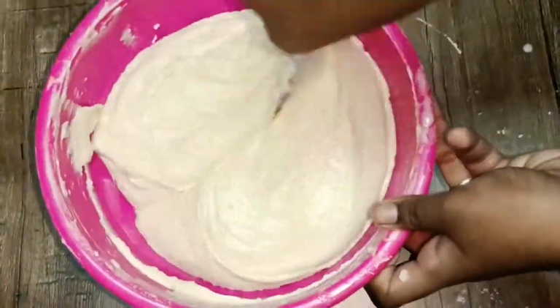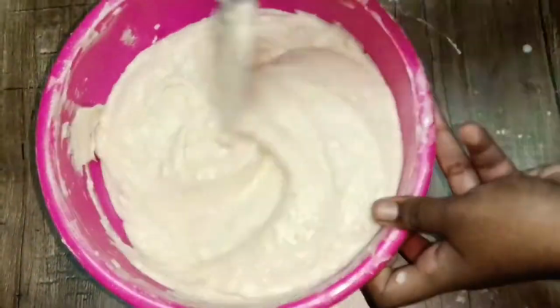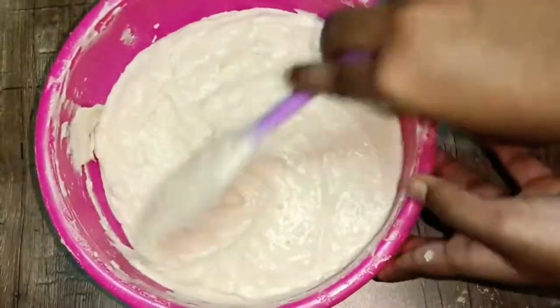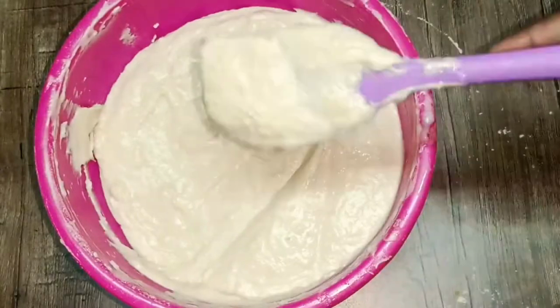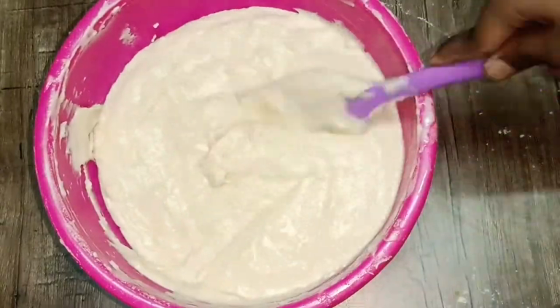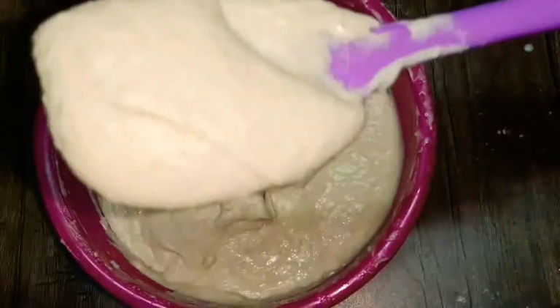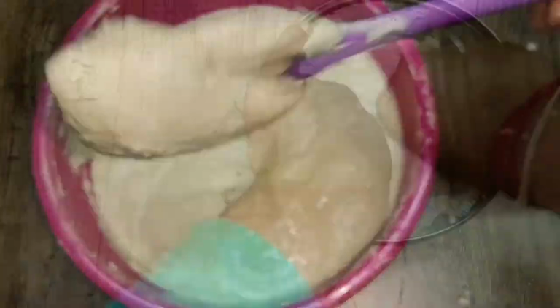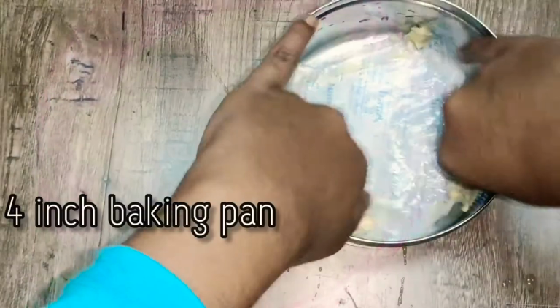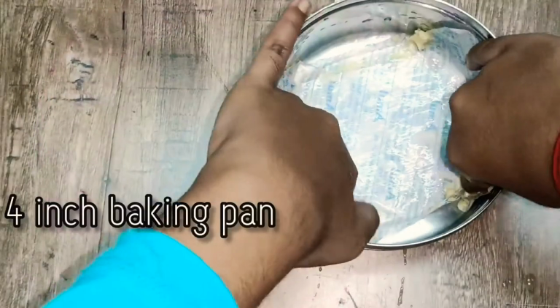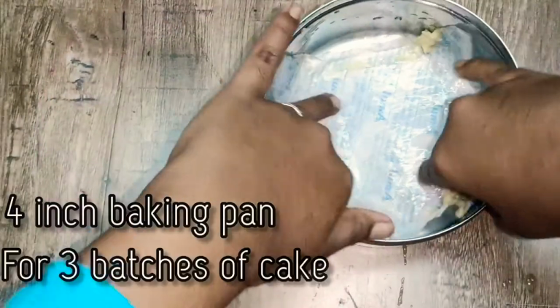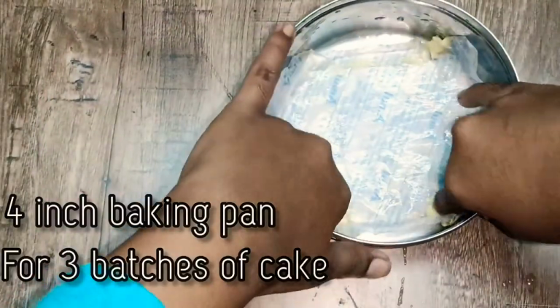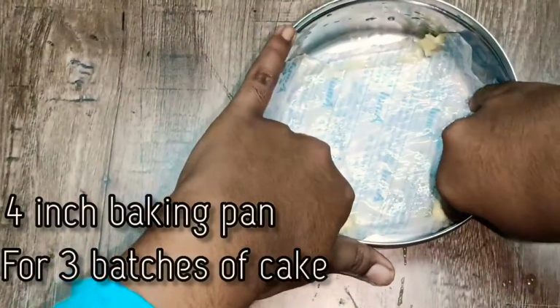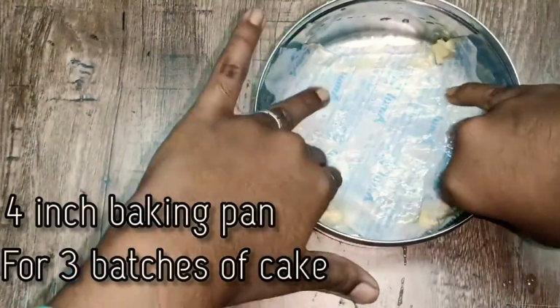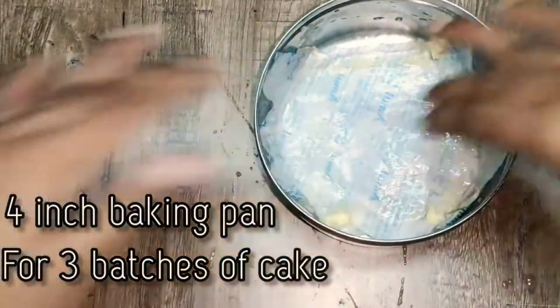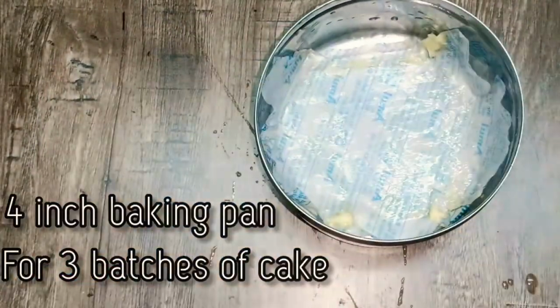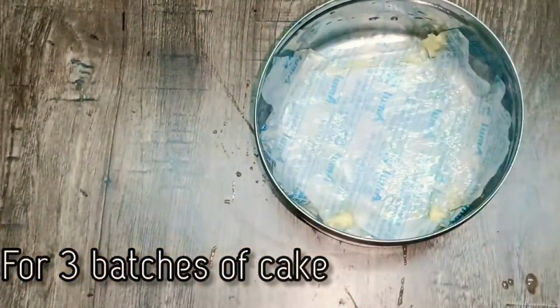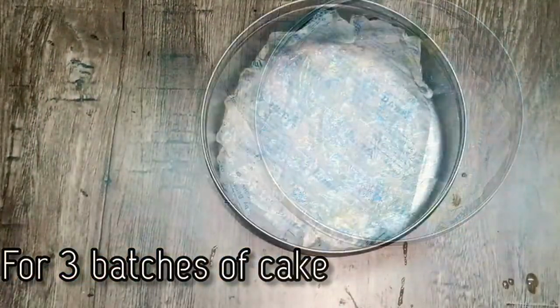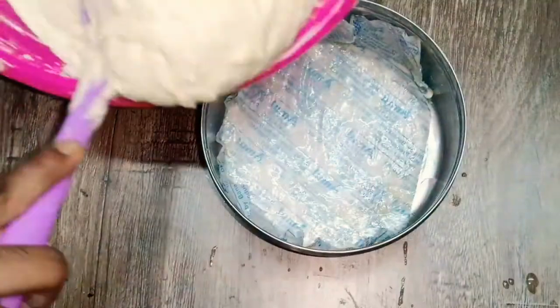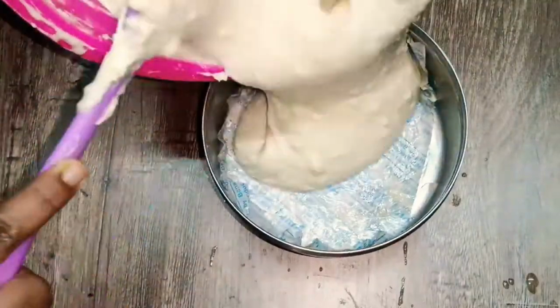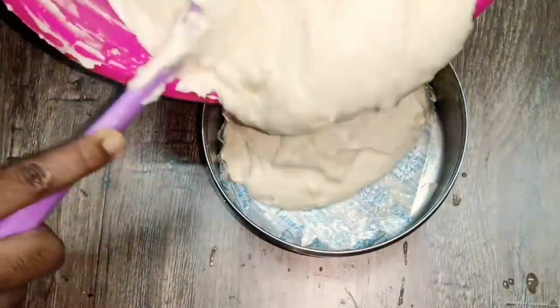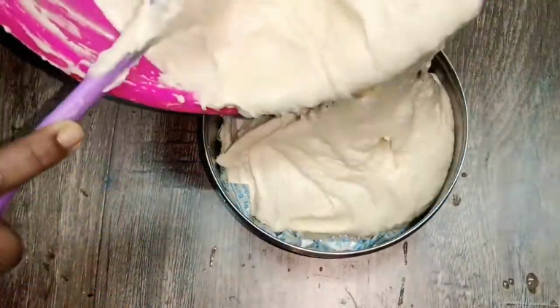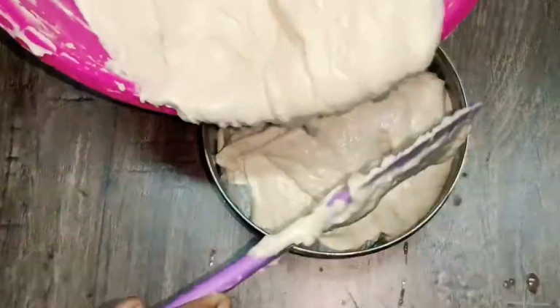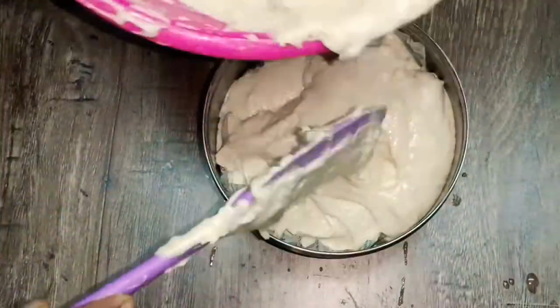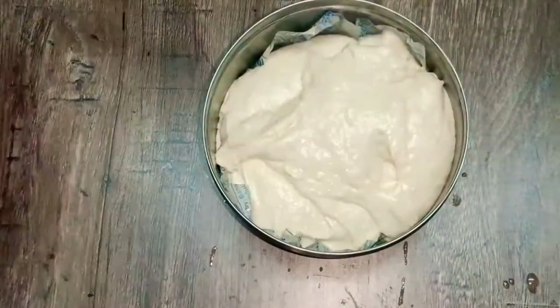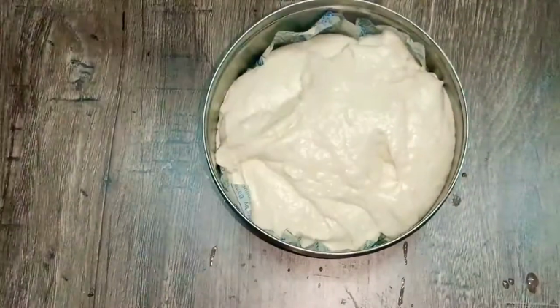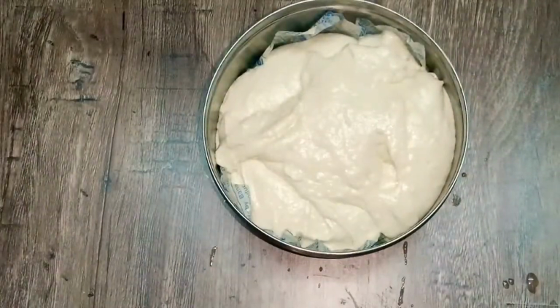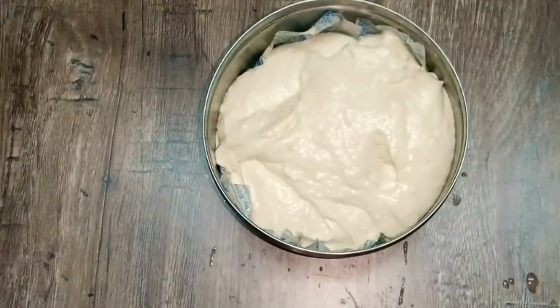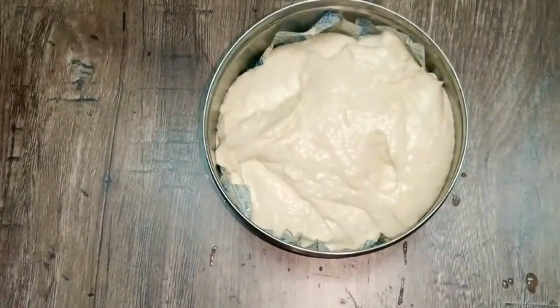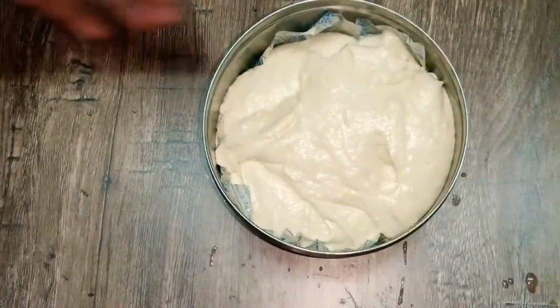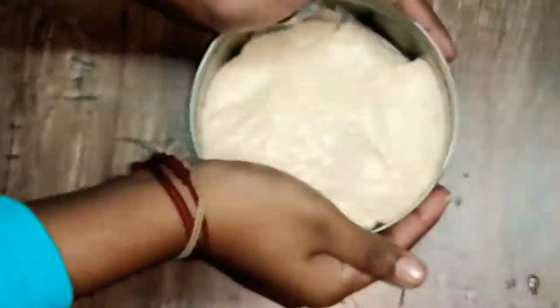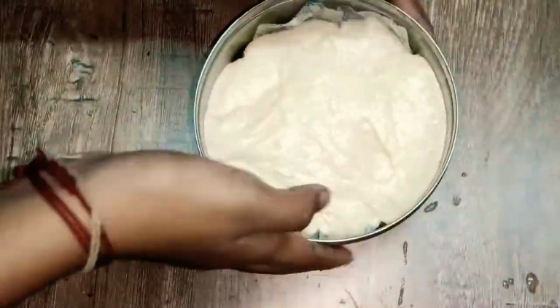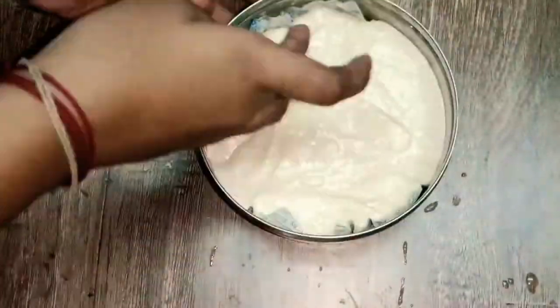Now we have the cake batter ready. Here is a 4-inch baking pan. You can see the baking pan prepared for the batter.